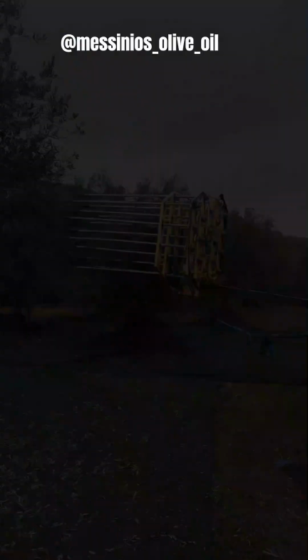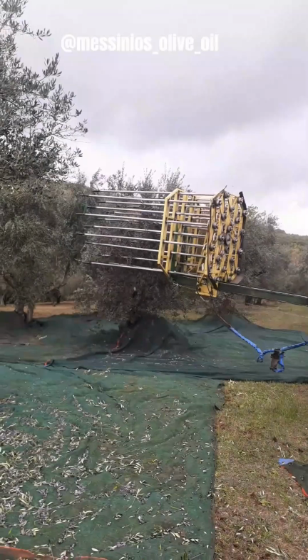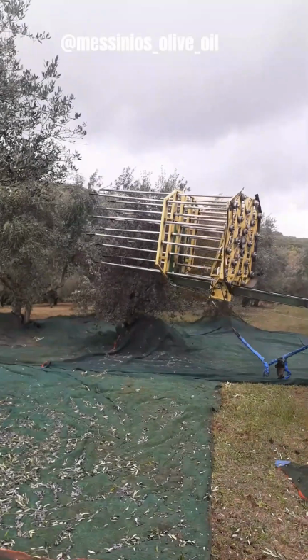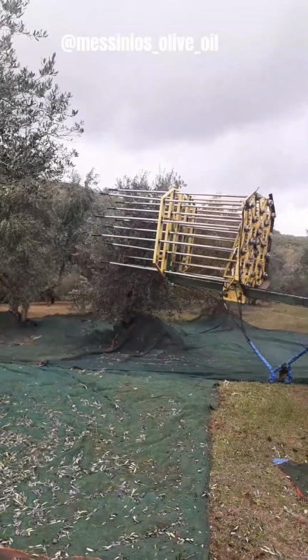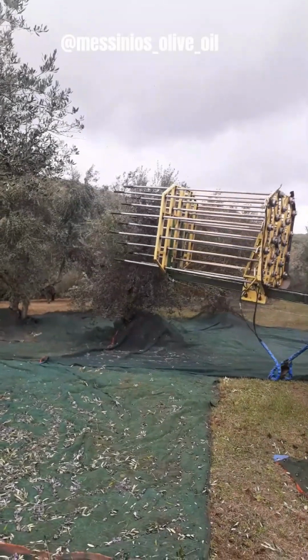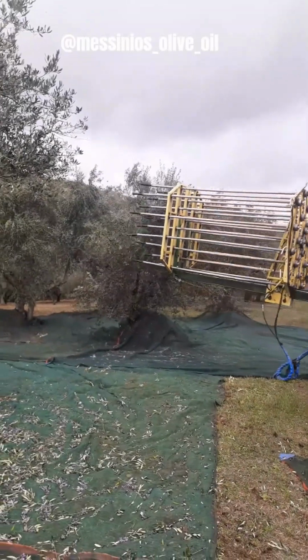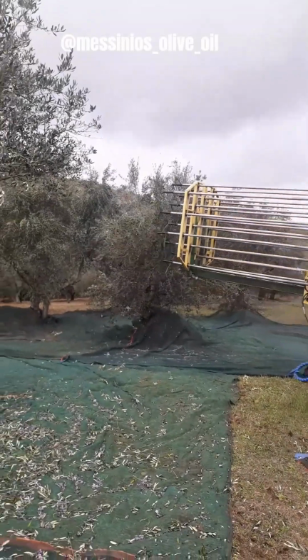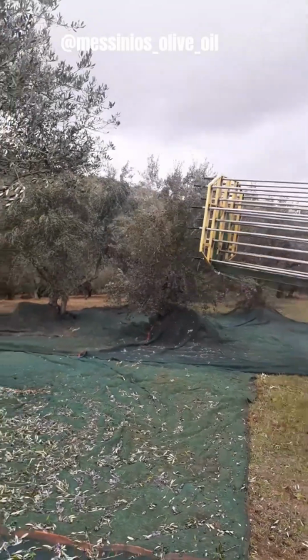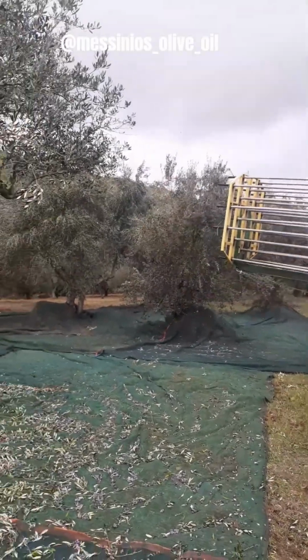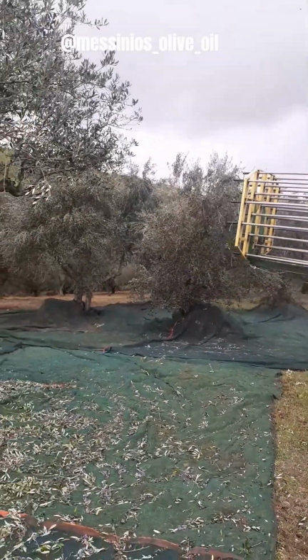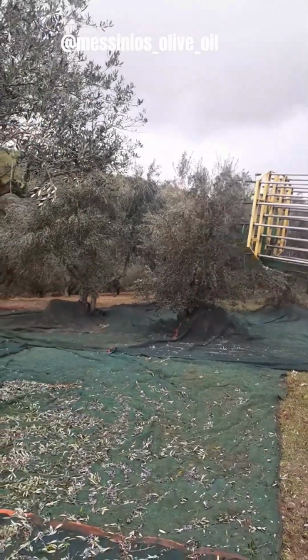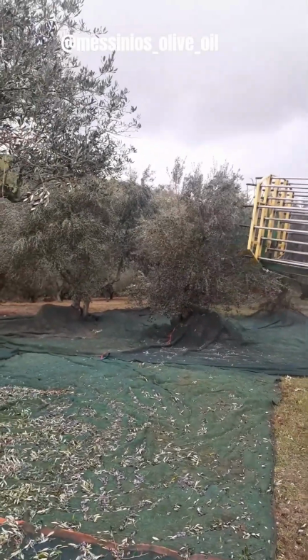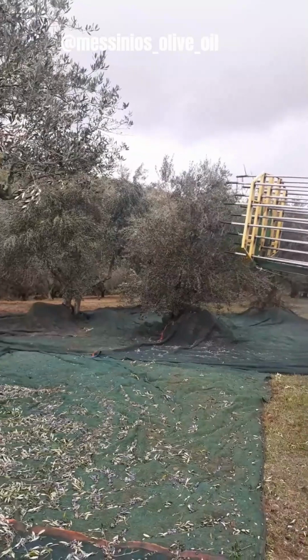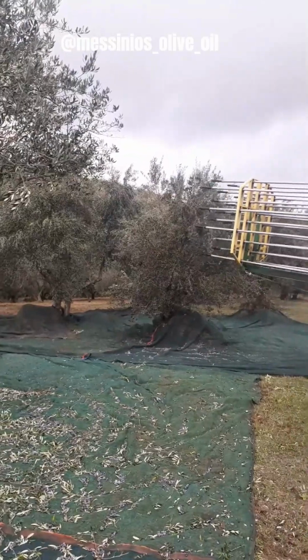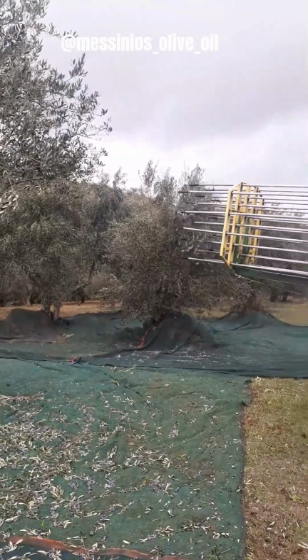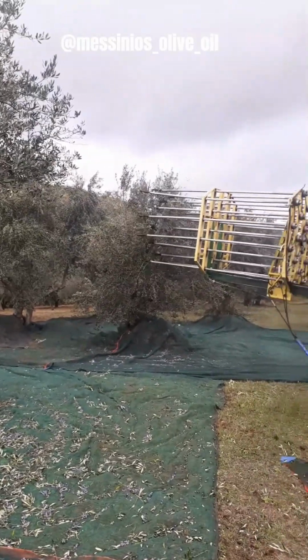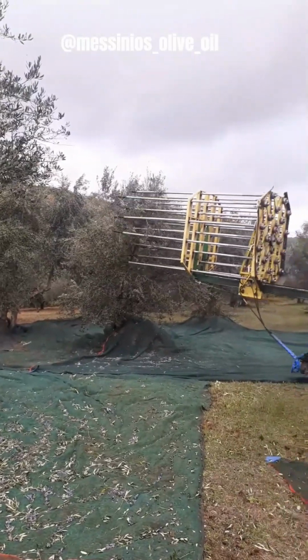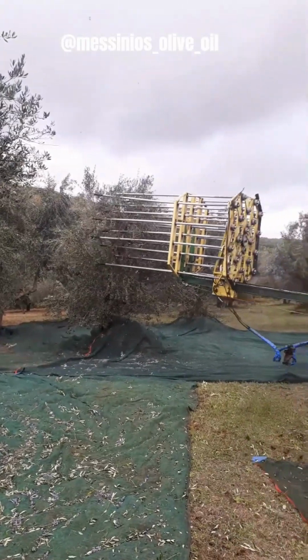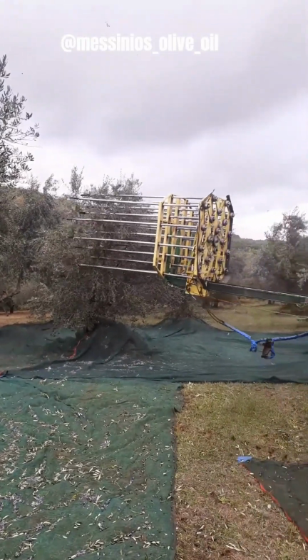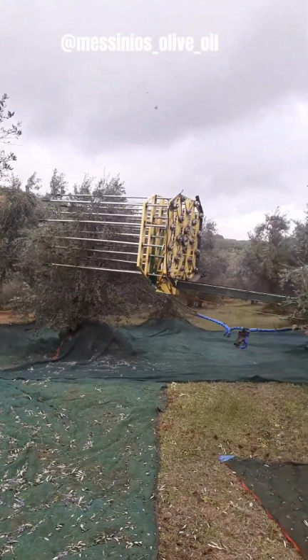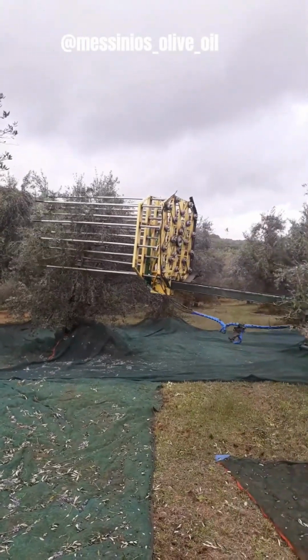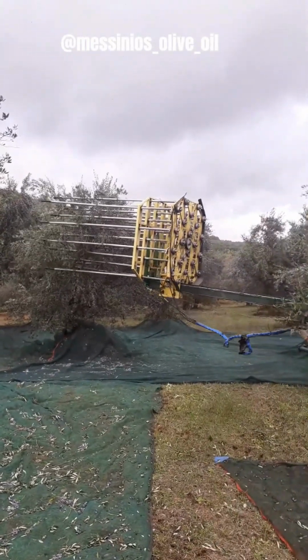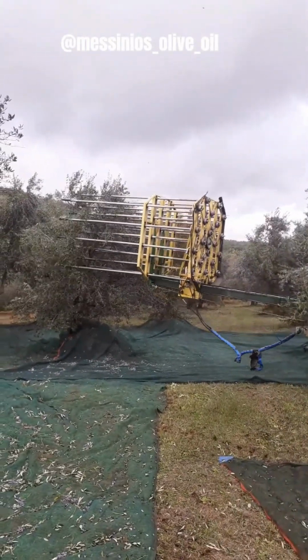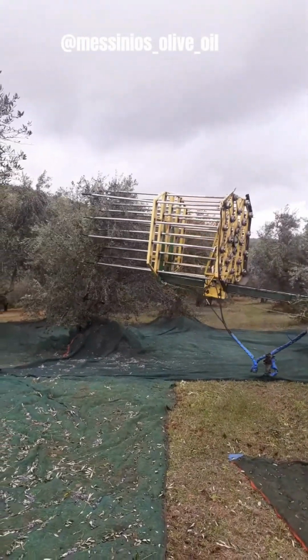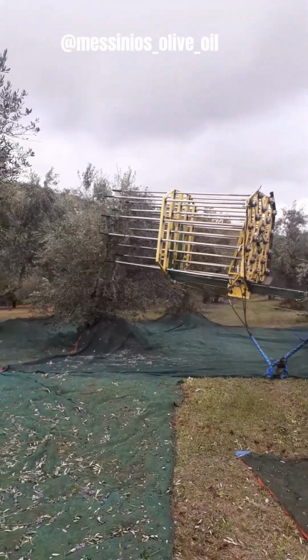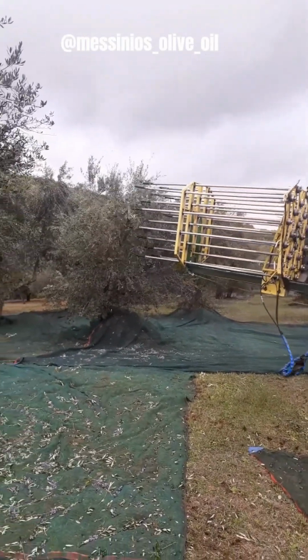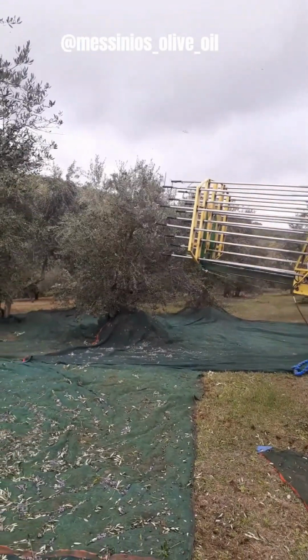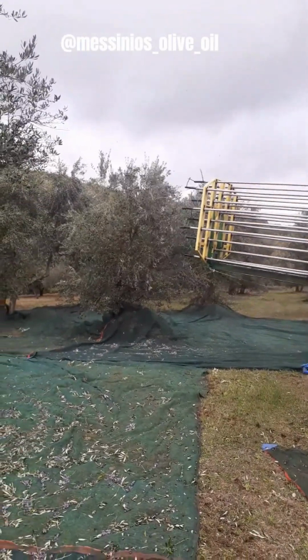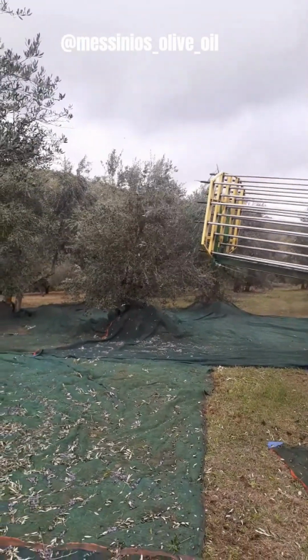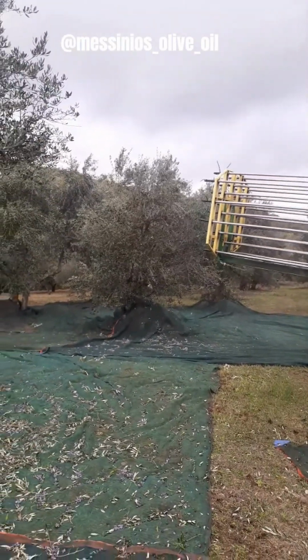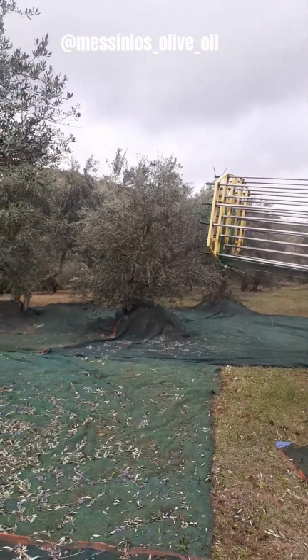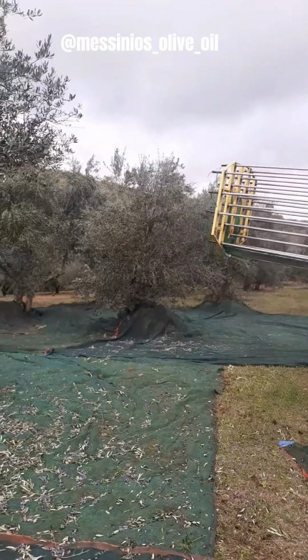These olive harvesting machines use mechanical arms to shake the olive tree branches, causing the olives to fall into nets or onto the ground. They are suitable for various olive tree shapes and sizes.